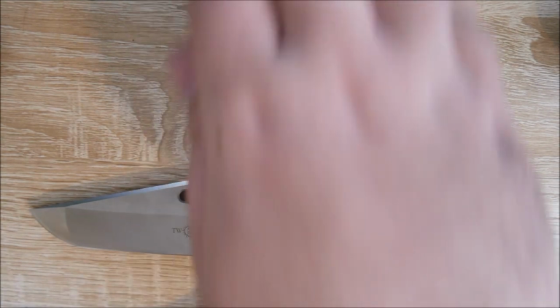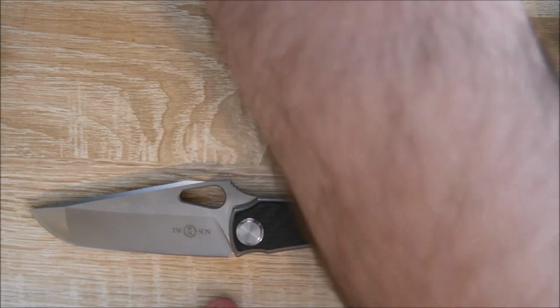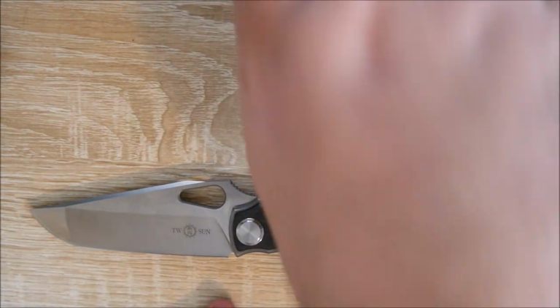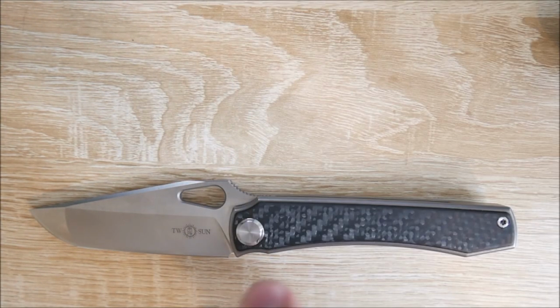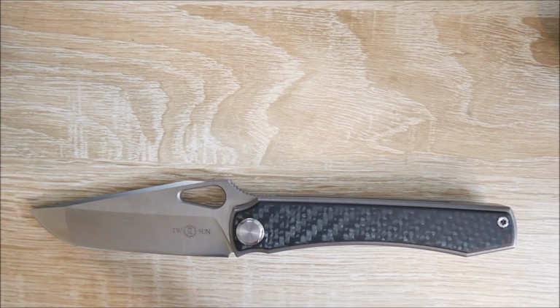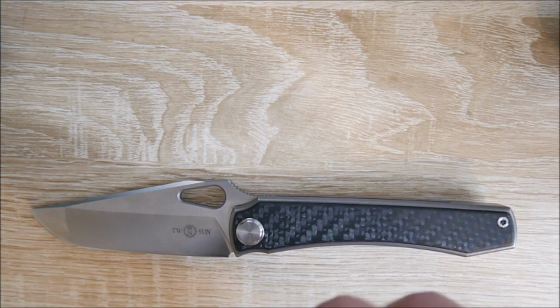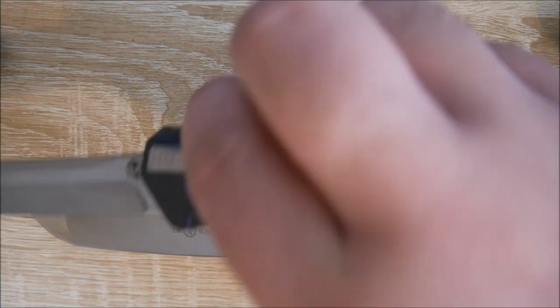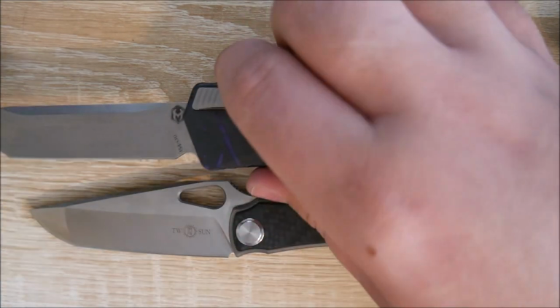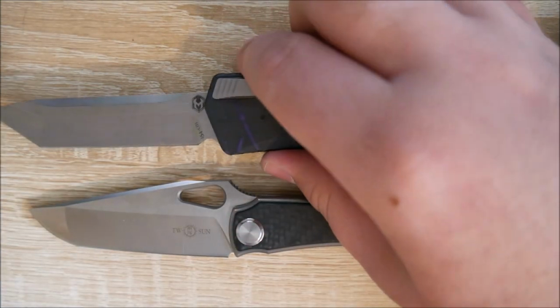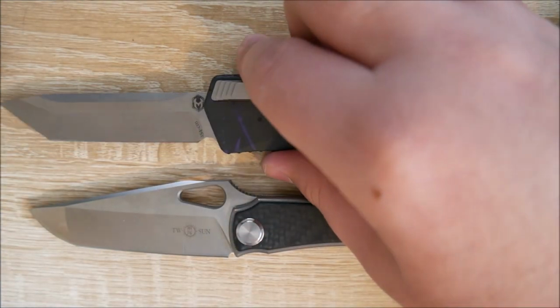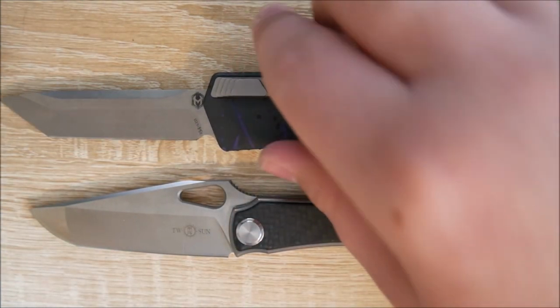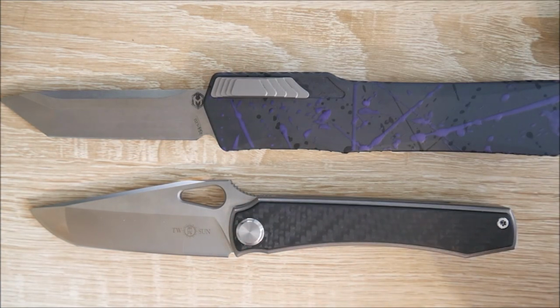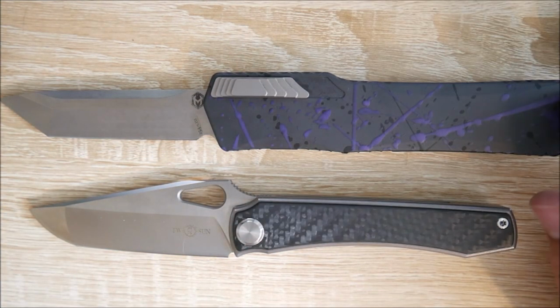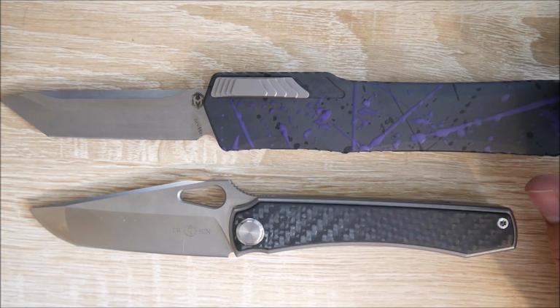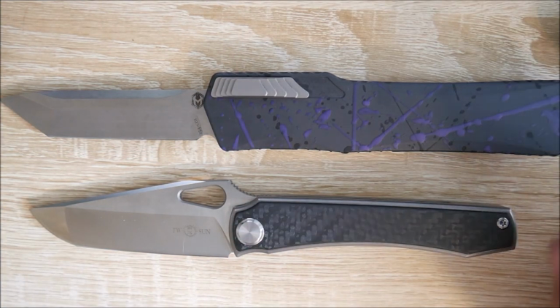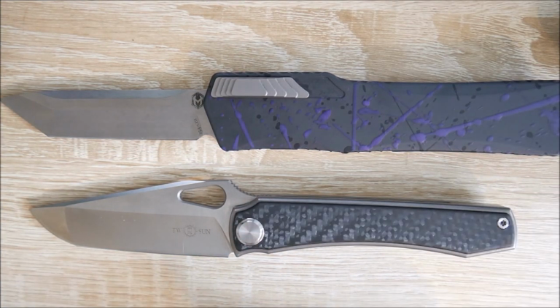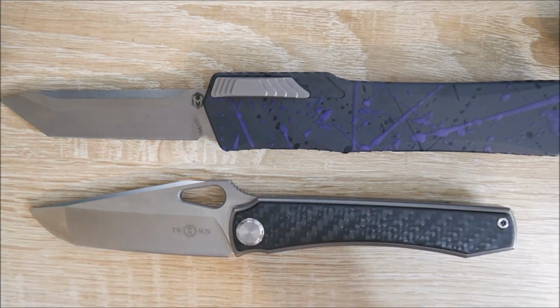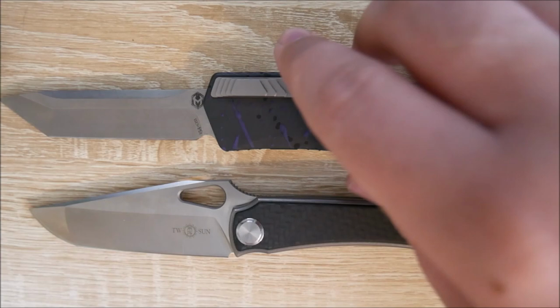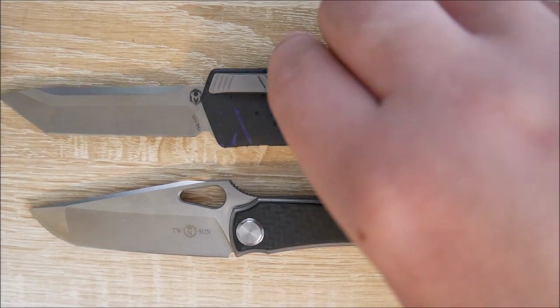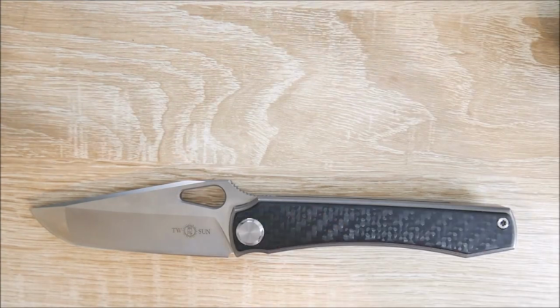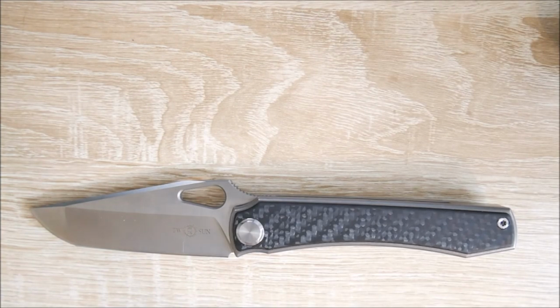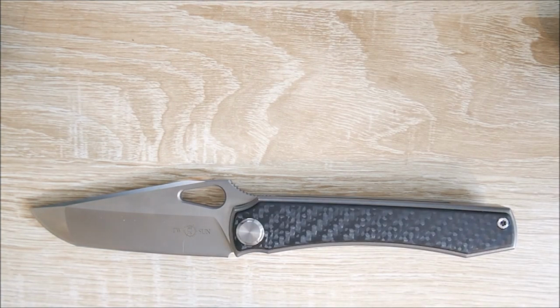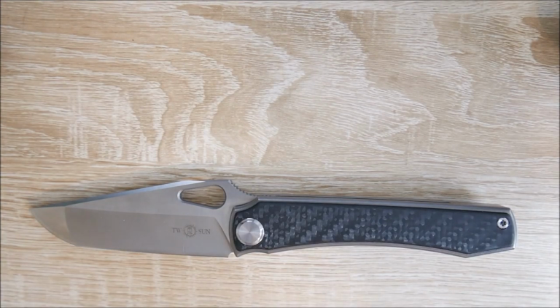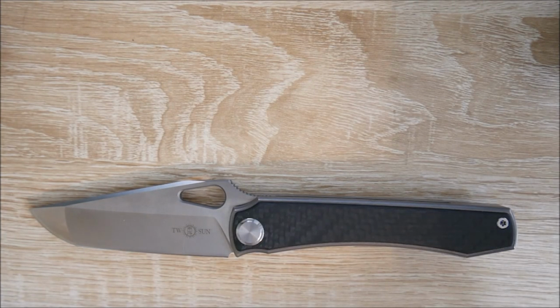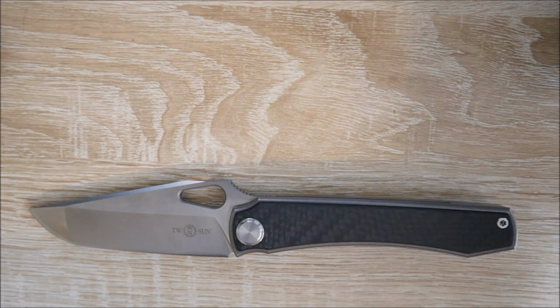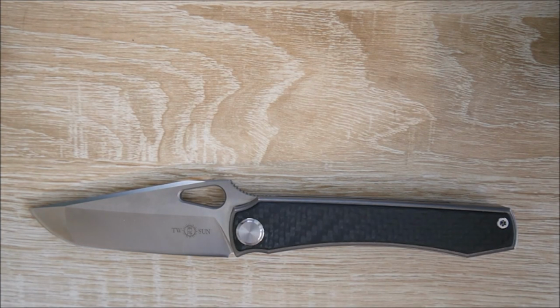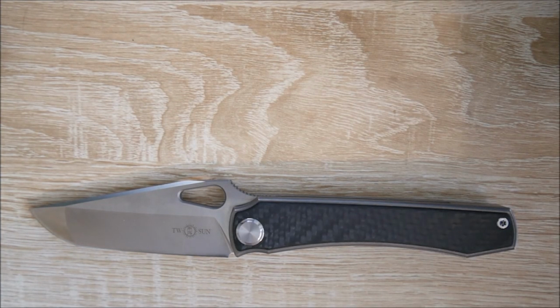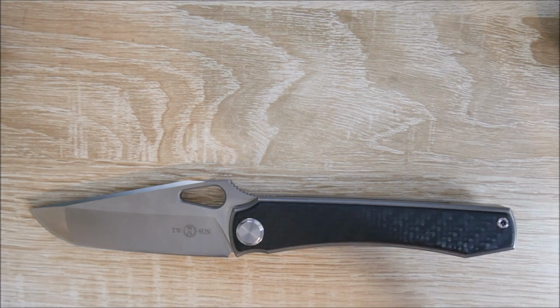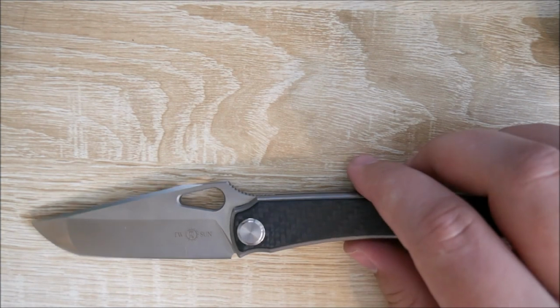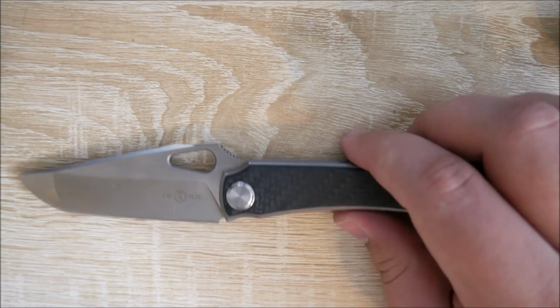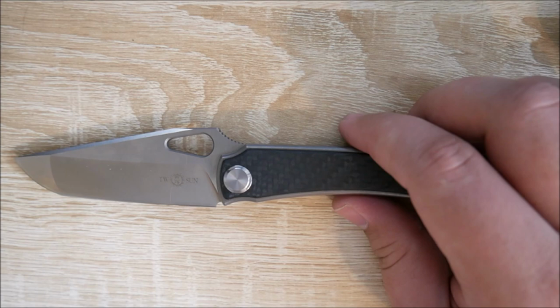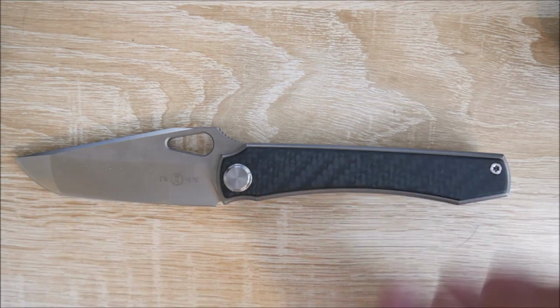Last comparison, we'll bring out the Heretic Cleric right here. This is a super big knife, and it kind of dwarfs the Stingray. Let's go ahead and go on to what I like about it.